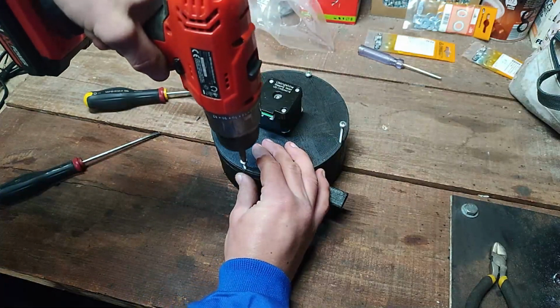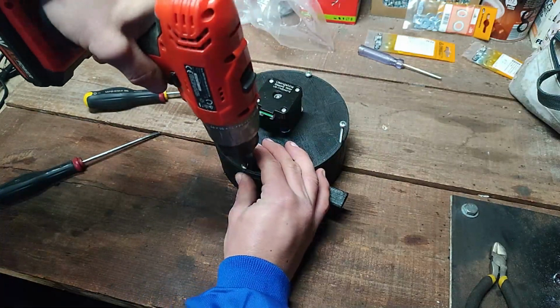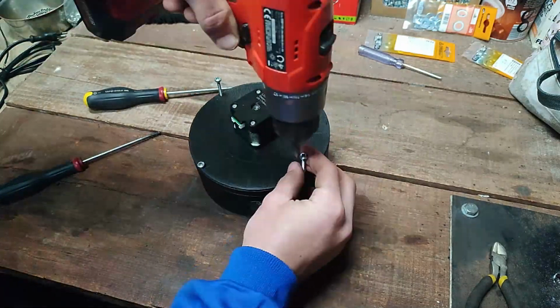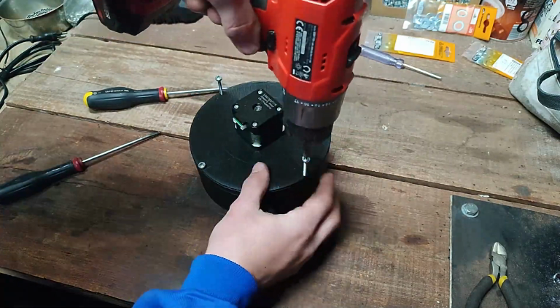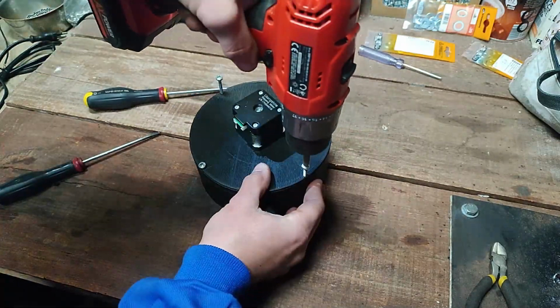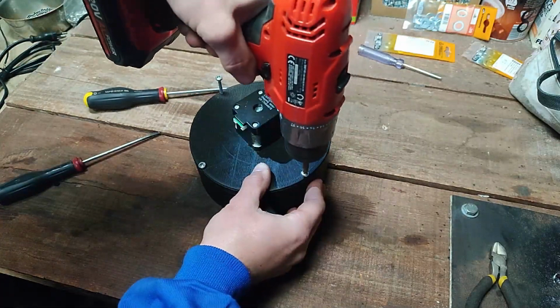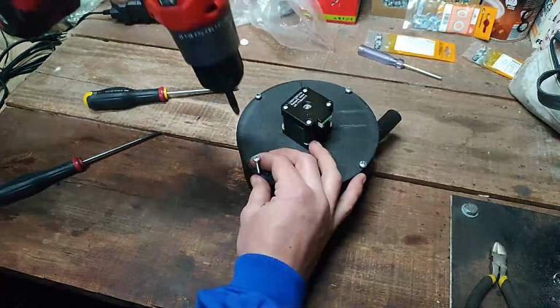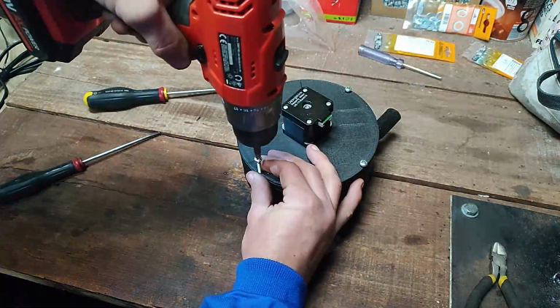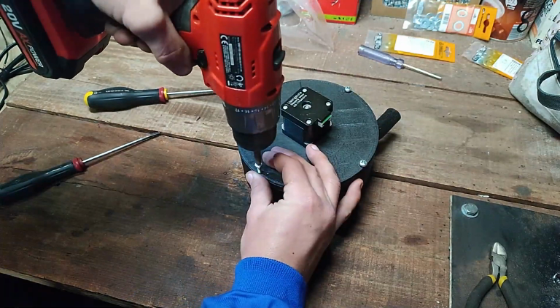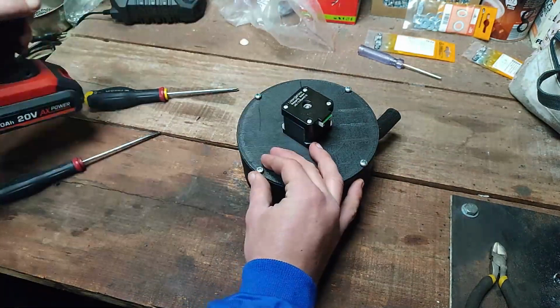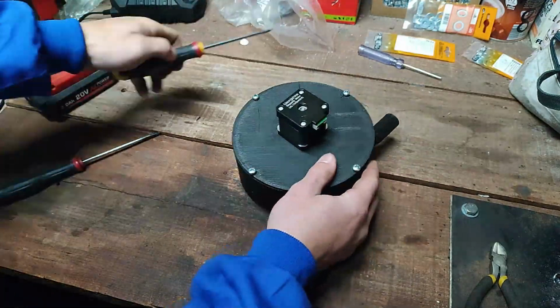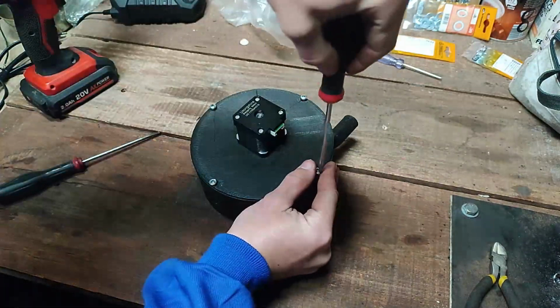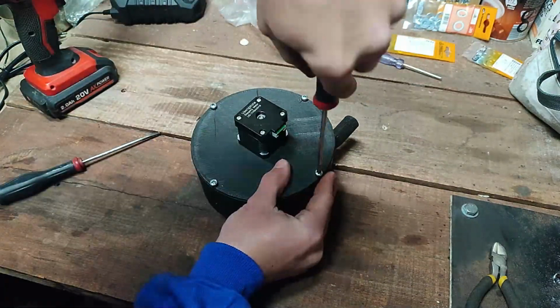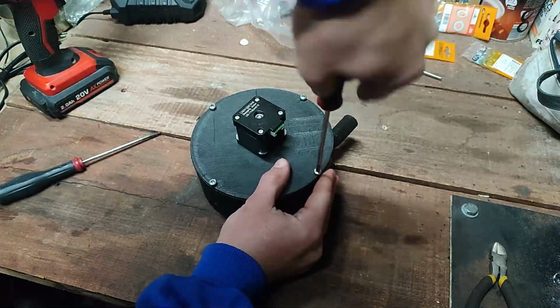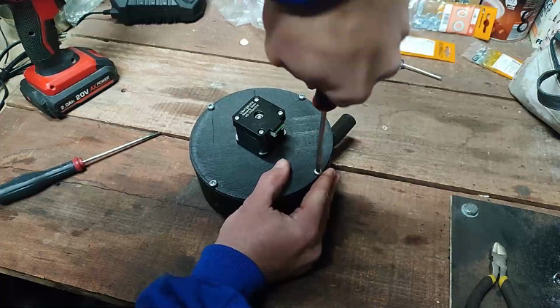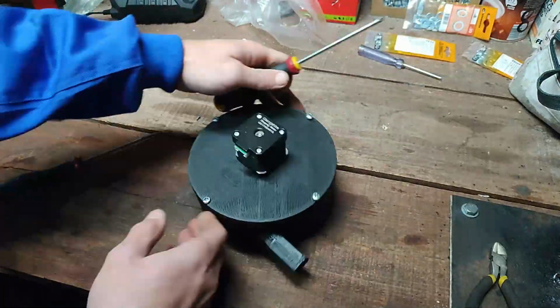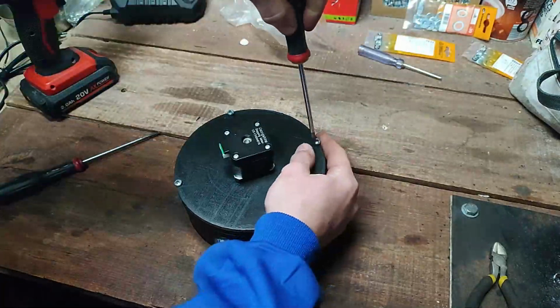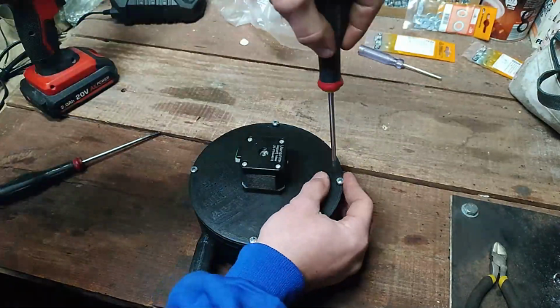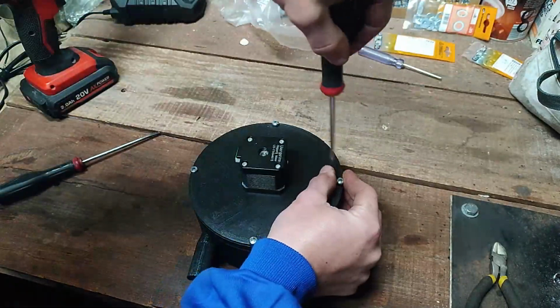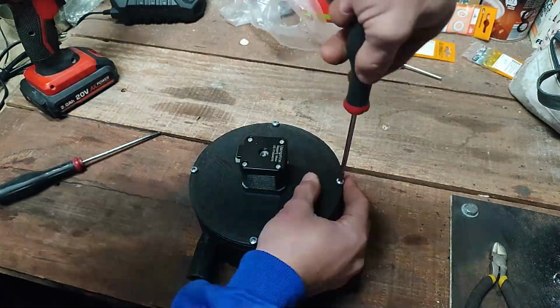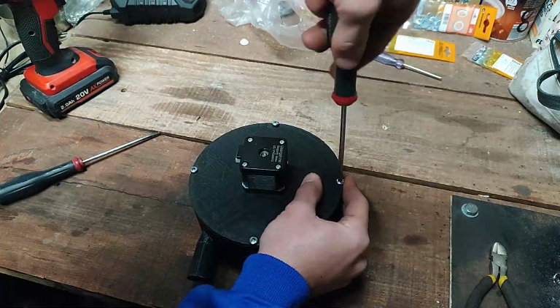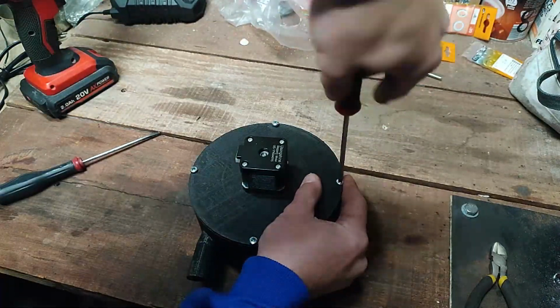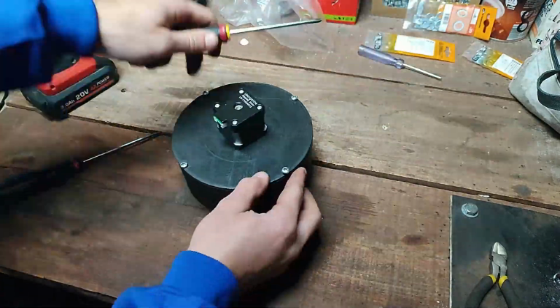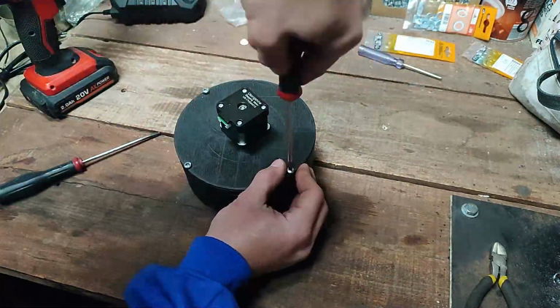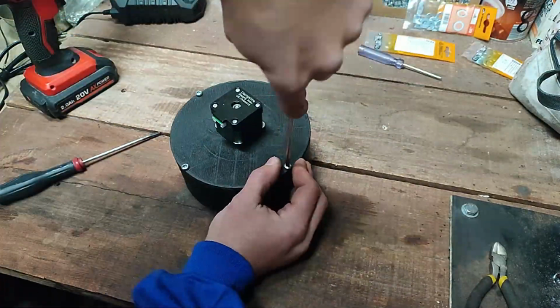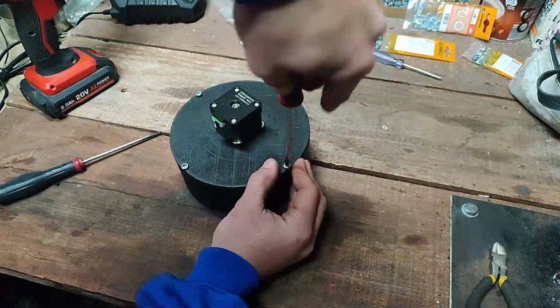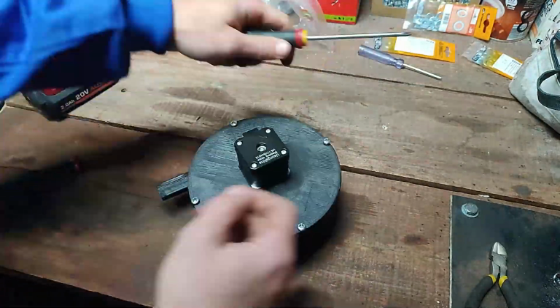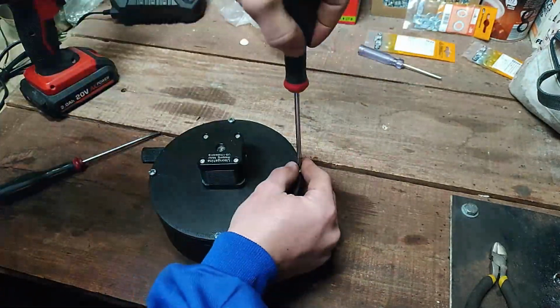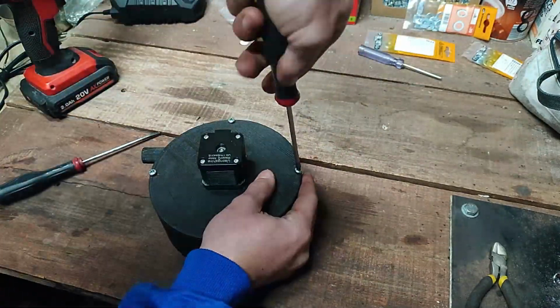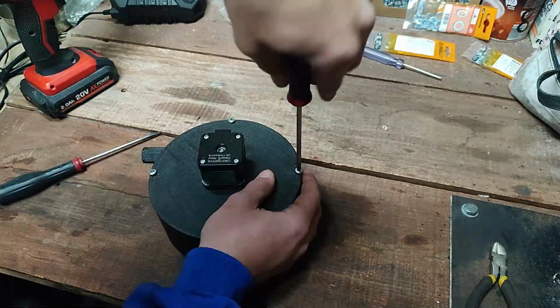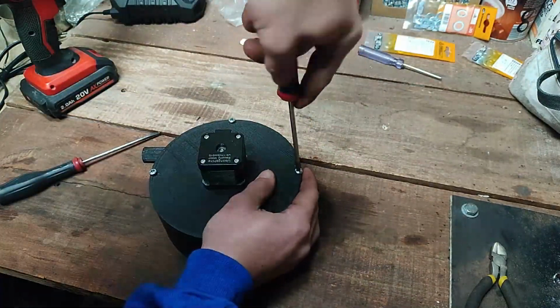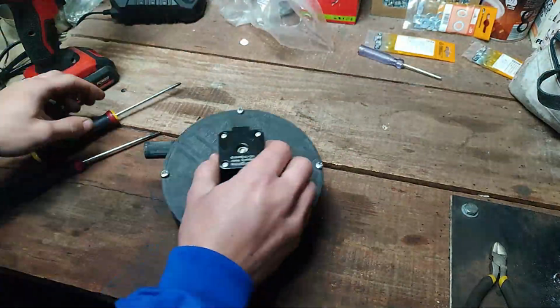Don't forget to use the hand screwdriver at the end so you don't break the plastic part. If you use a cordless drill you might put too much force on it and it will break.